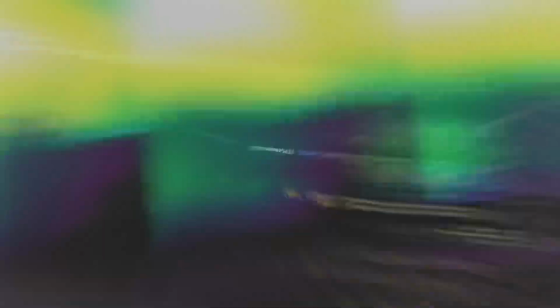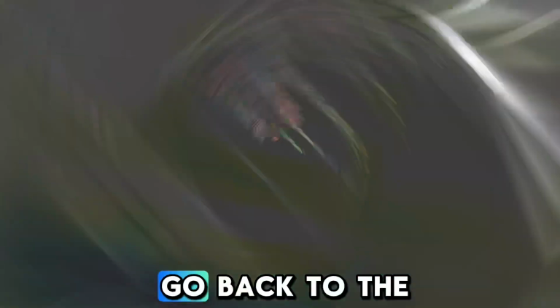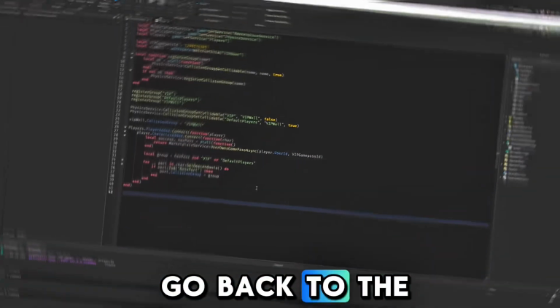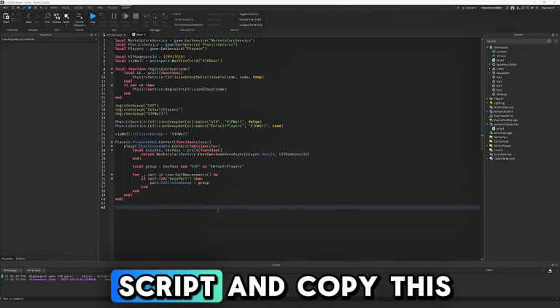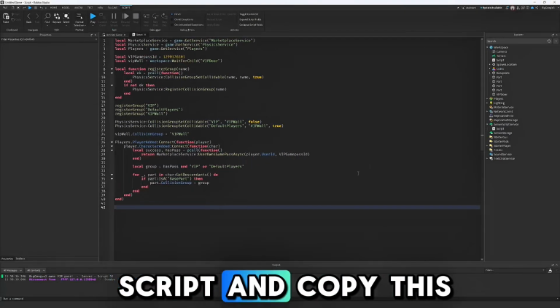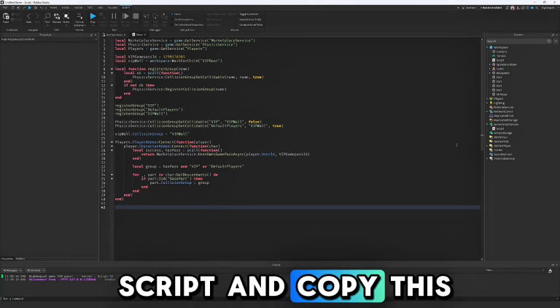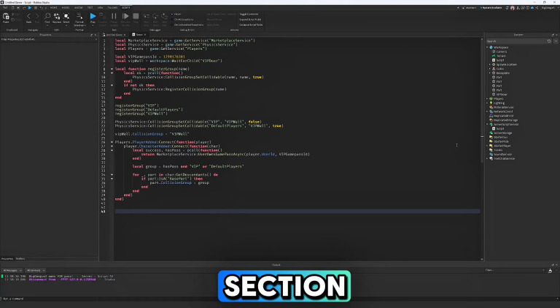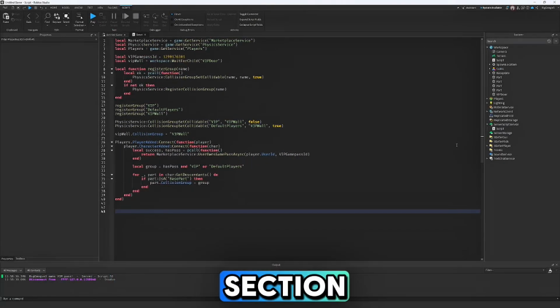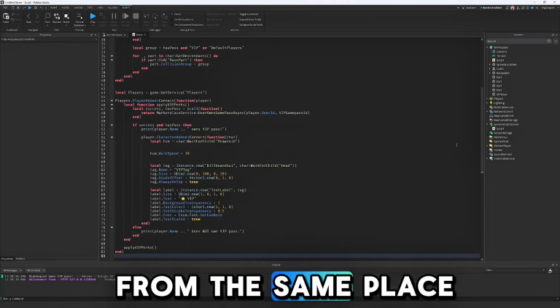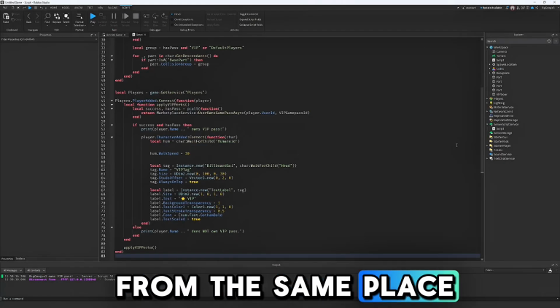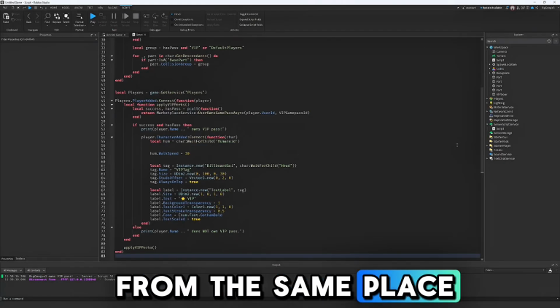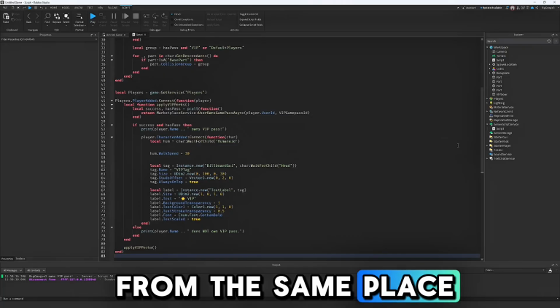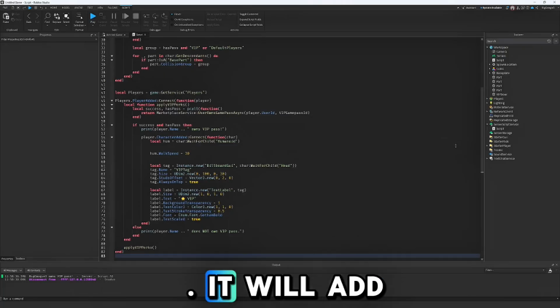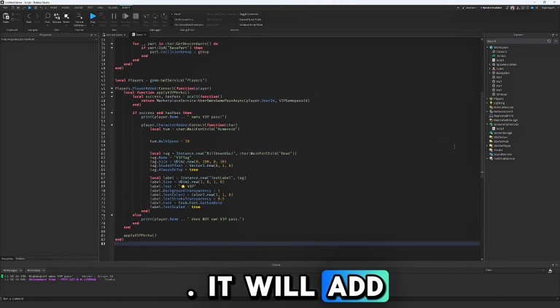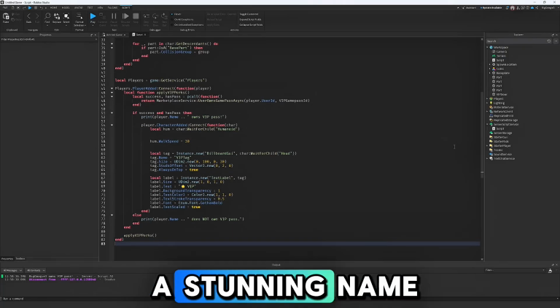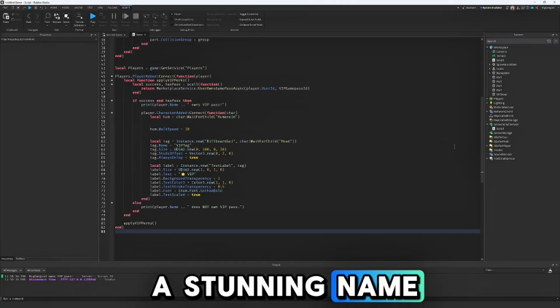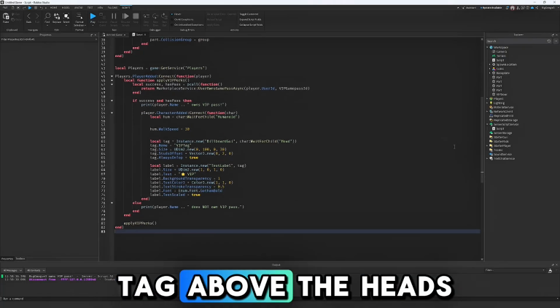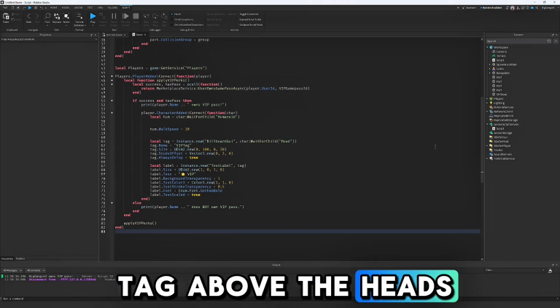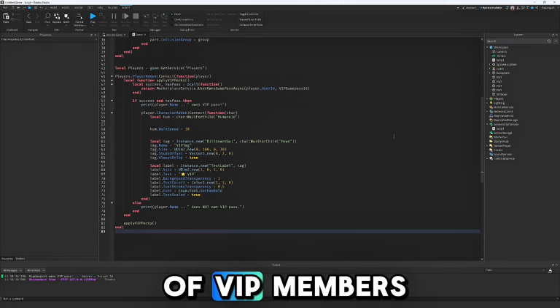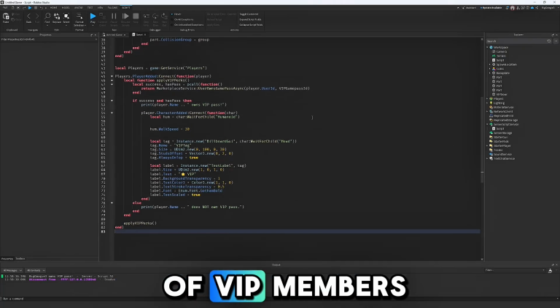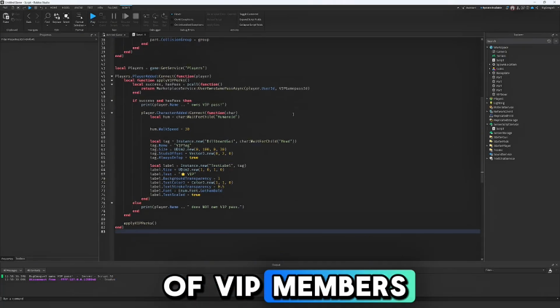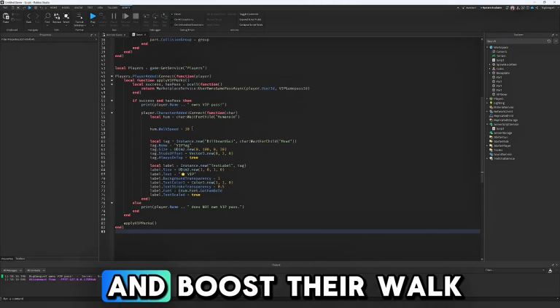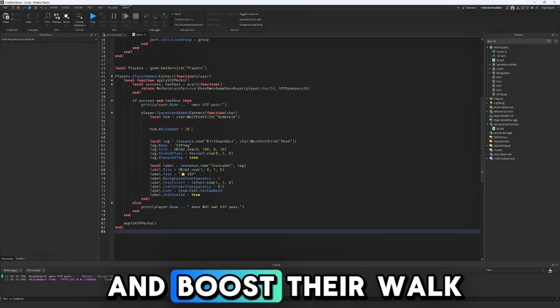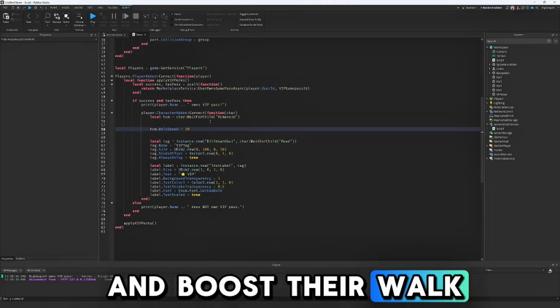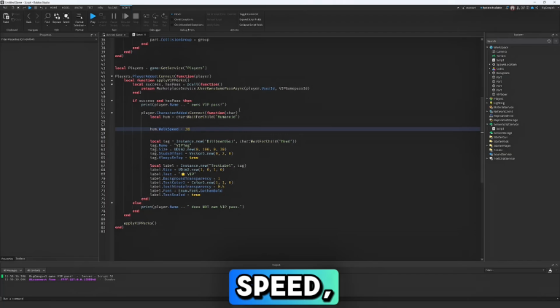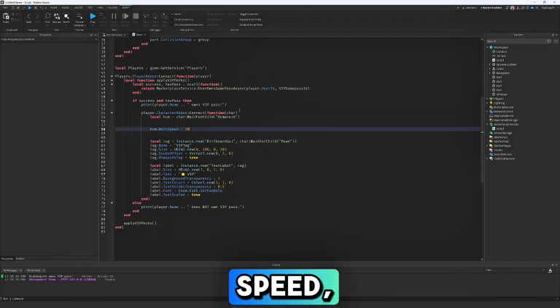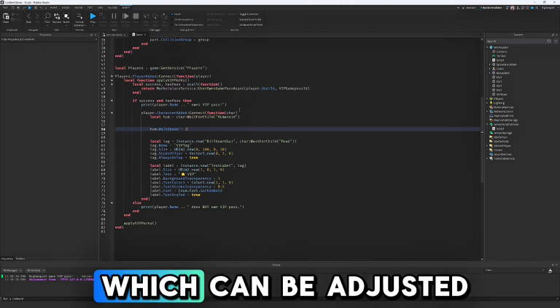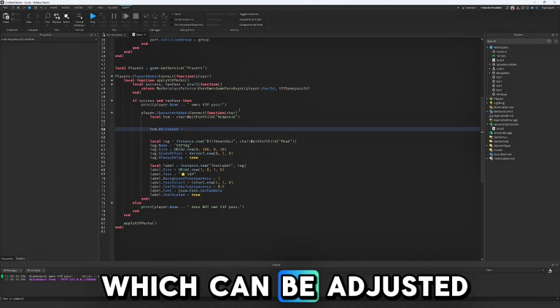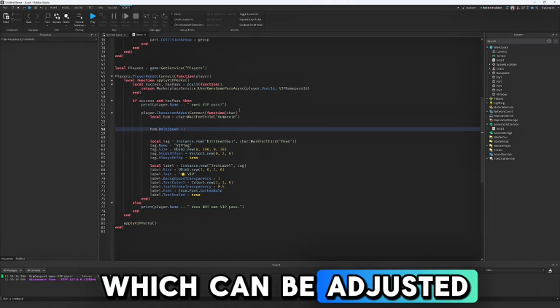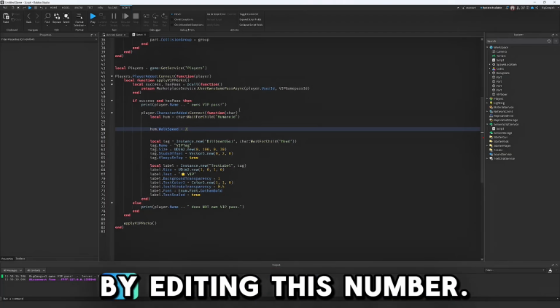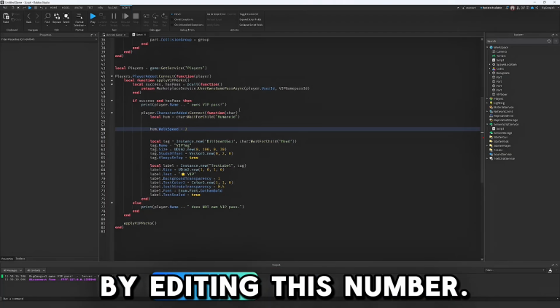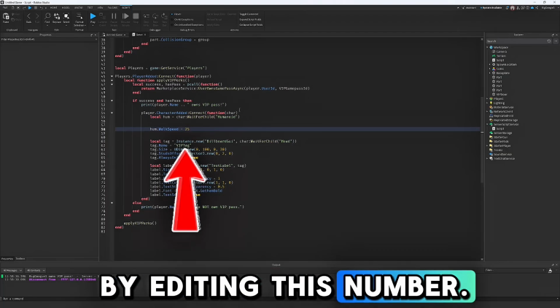Go back to the script and copy this section from the same place. It will add a stunning name tag above the heads of VIP members and boost their walk speed, which can be adjusted by editing this number.